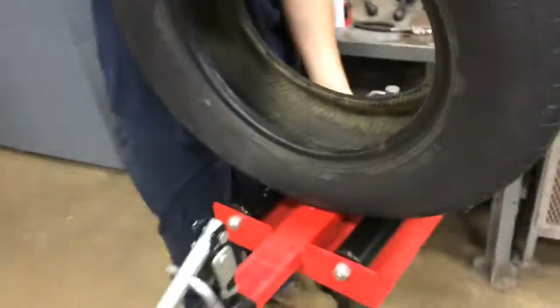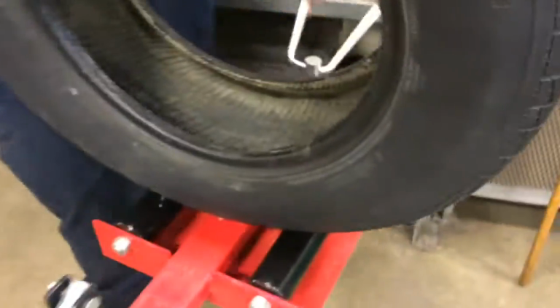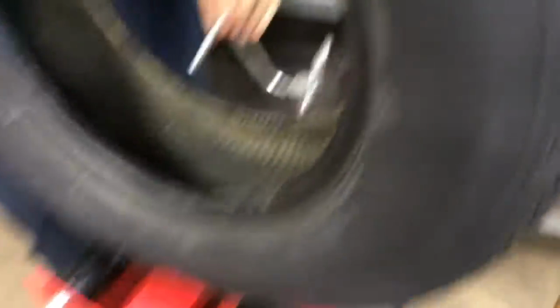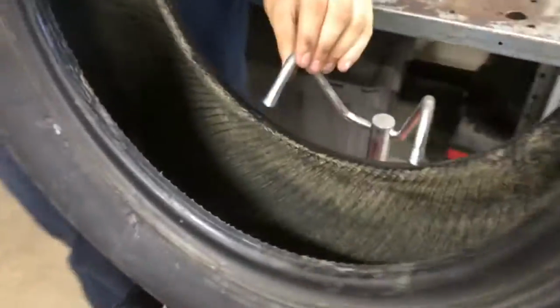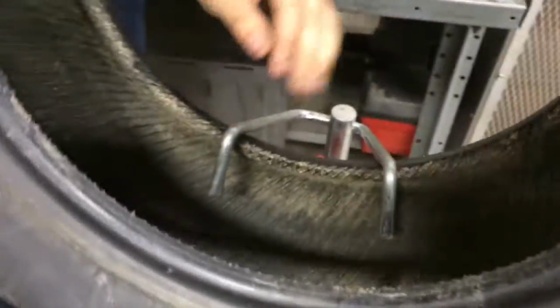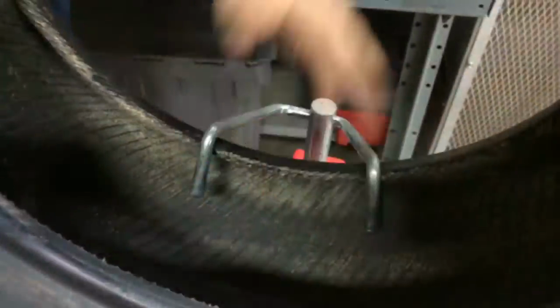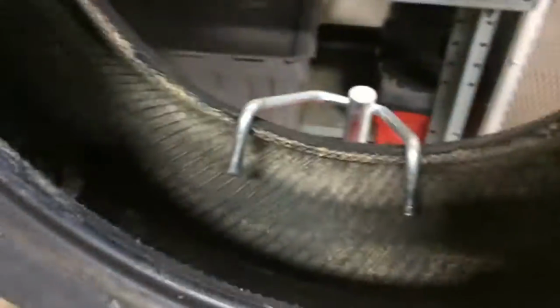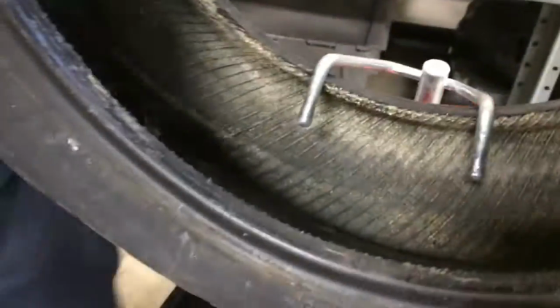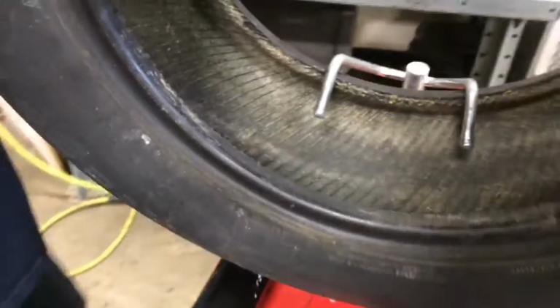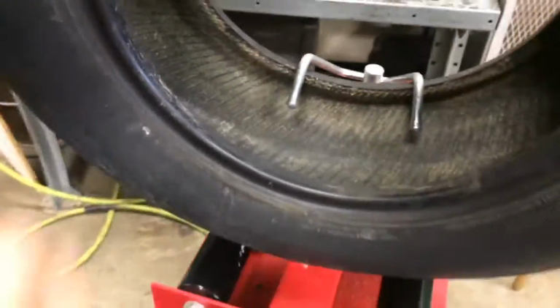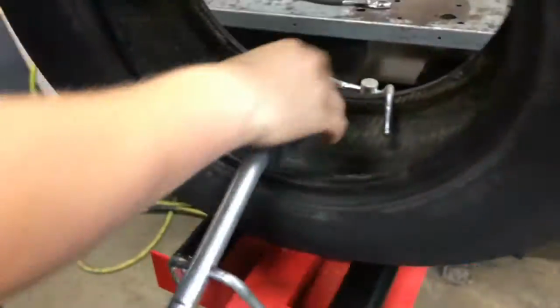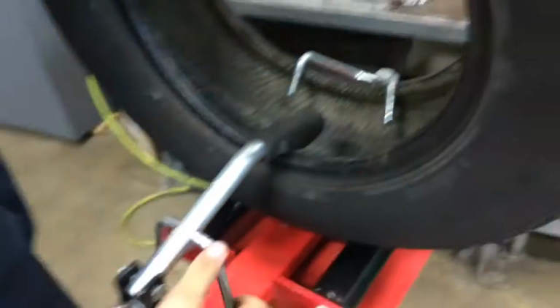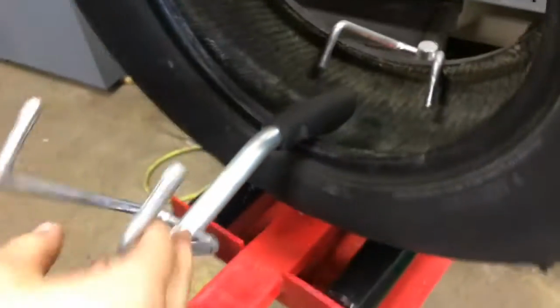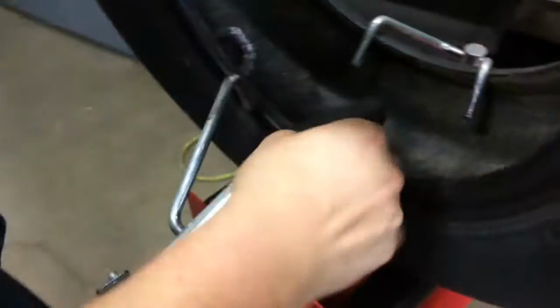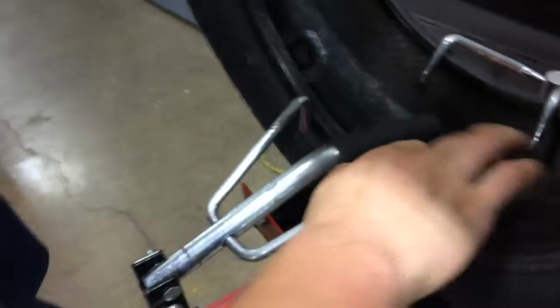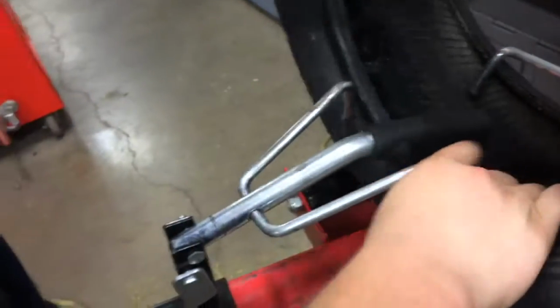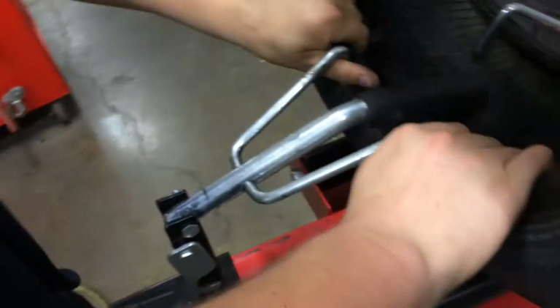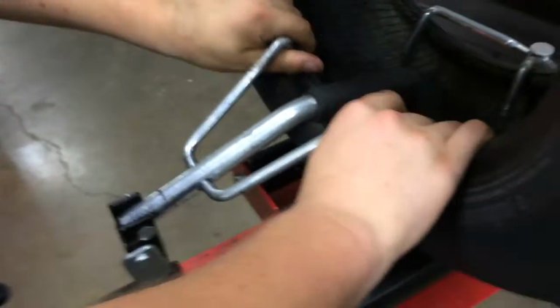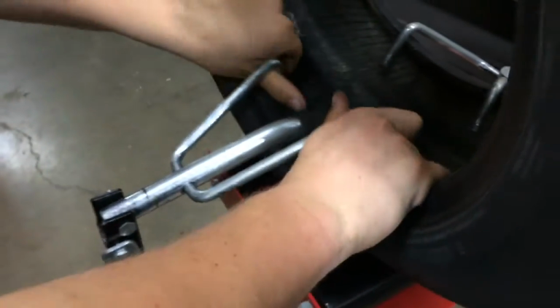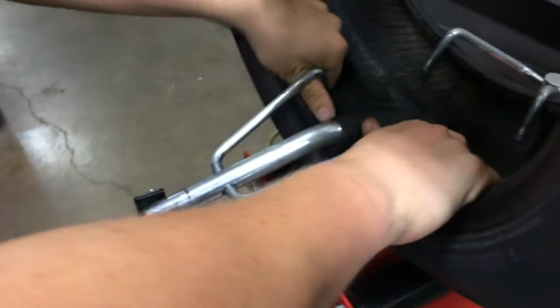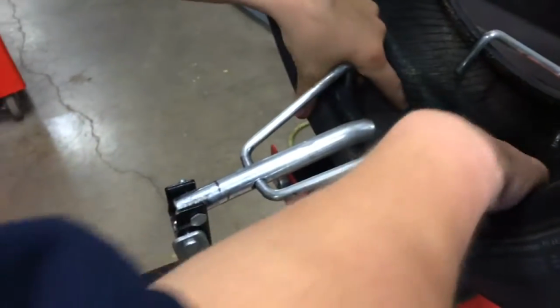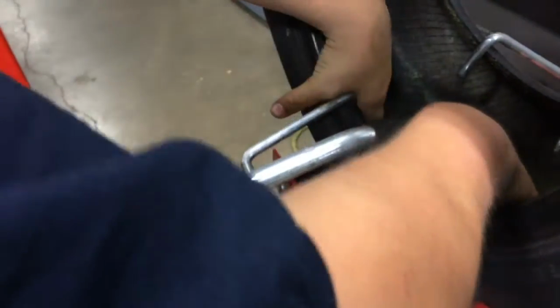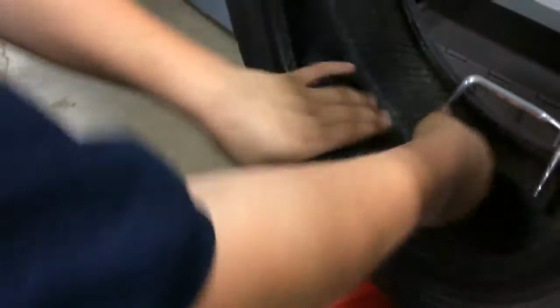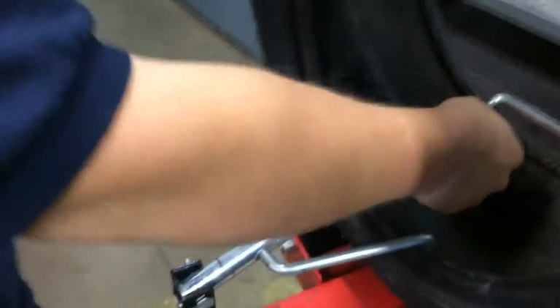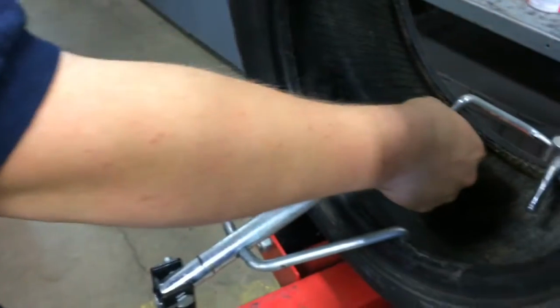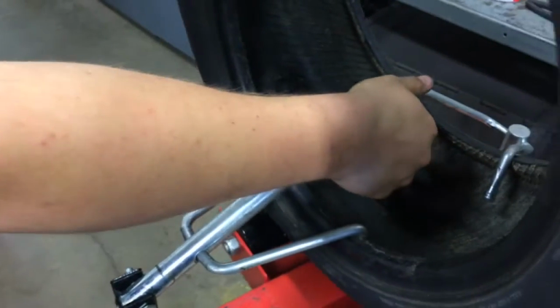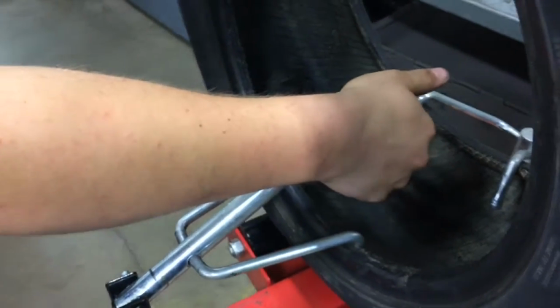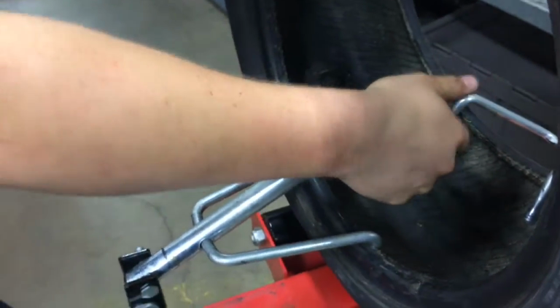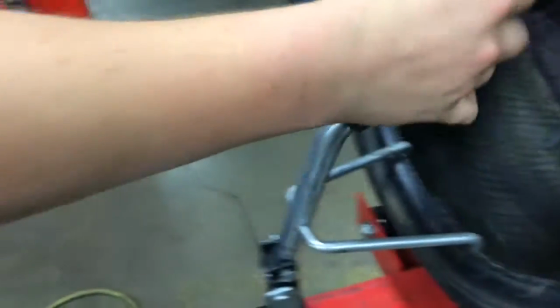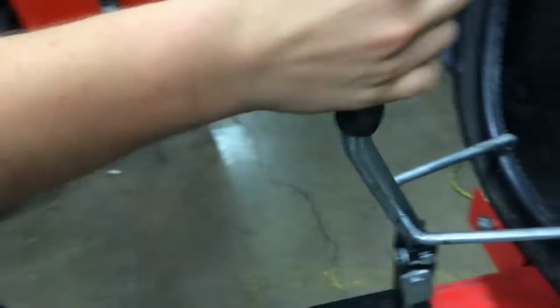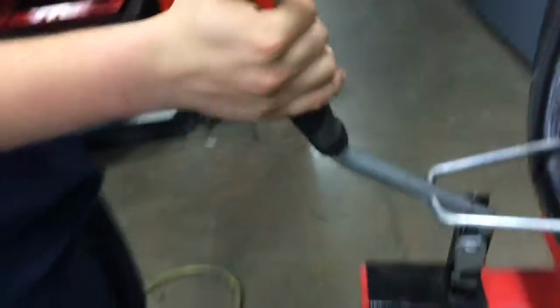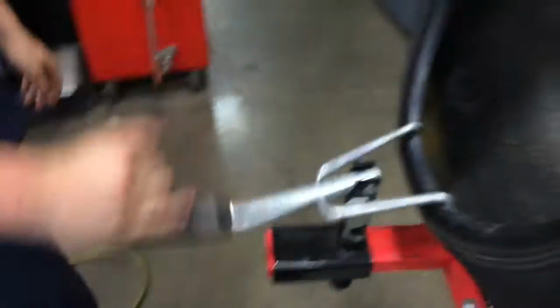You're going to grab your little fork here, and you want to push this handle forward, and you're going to push this here. You're going to grab your tire, kind of move it out a little bit, and then you're going to grab your handle and open it up.